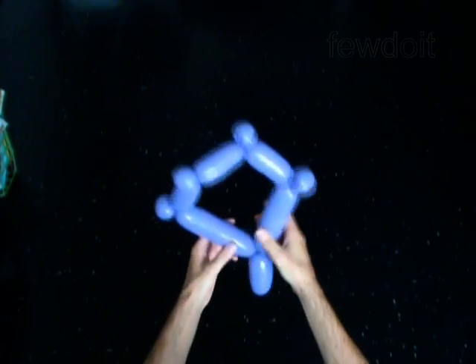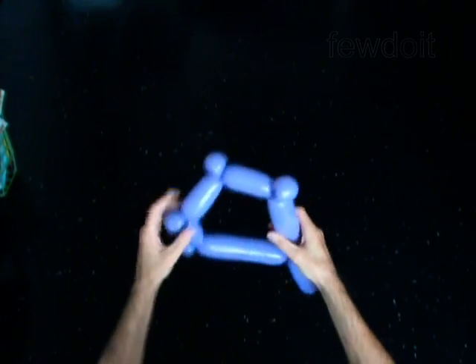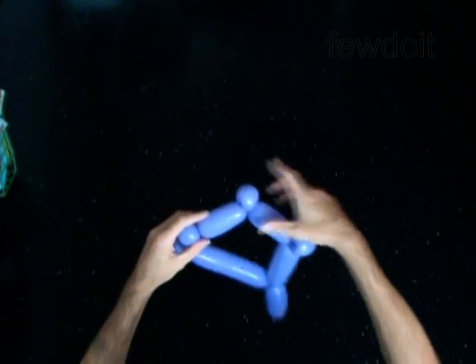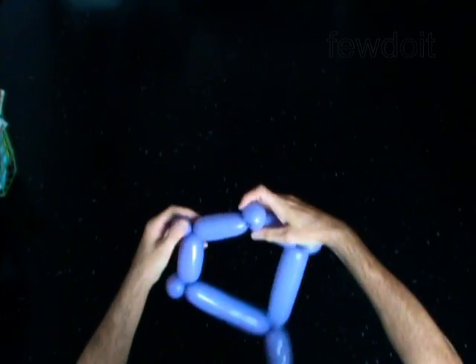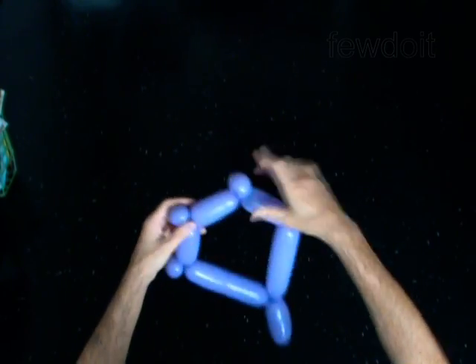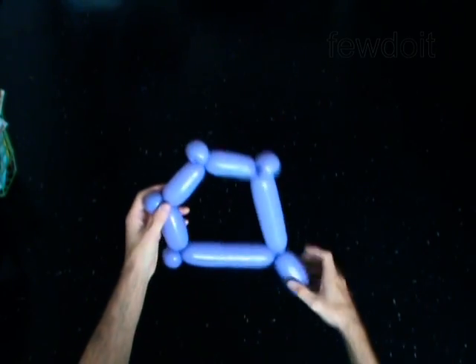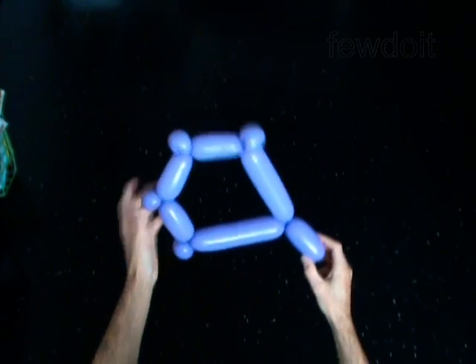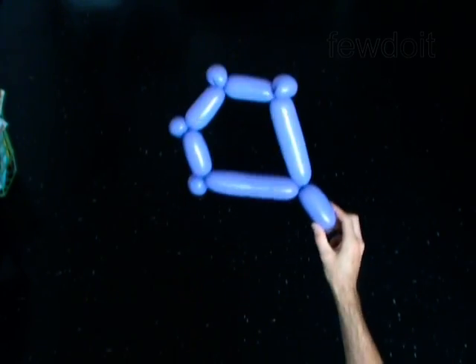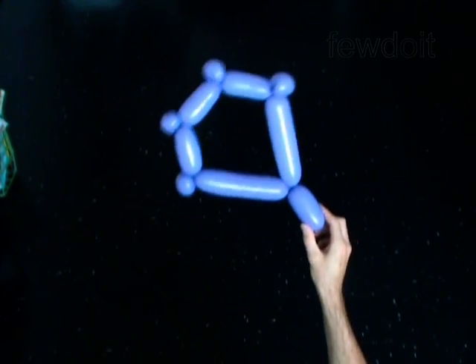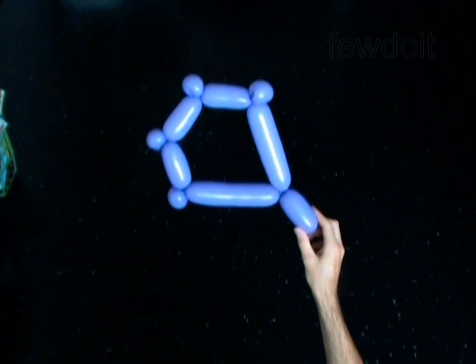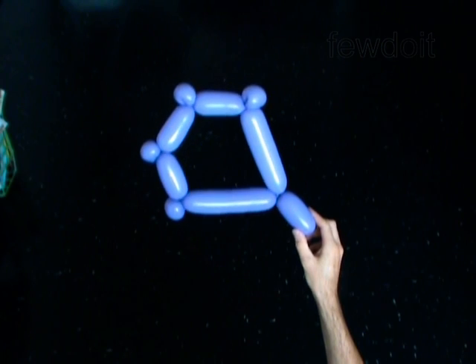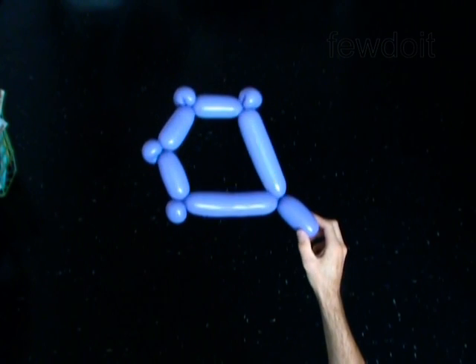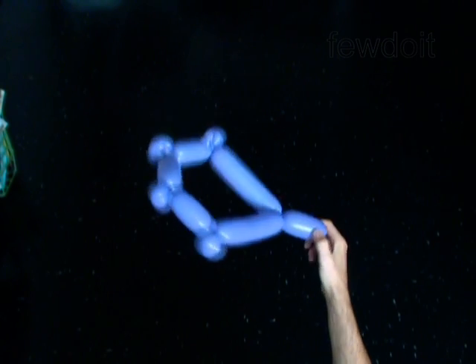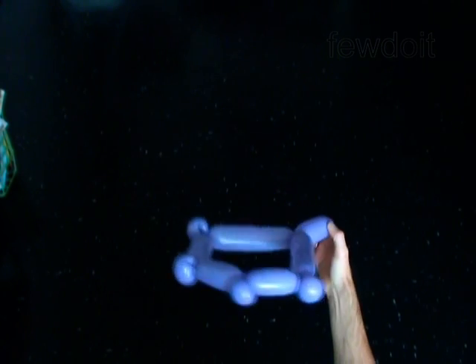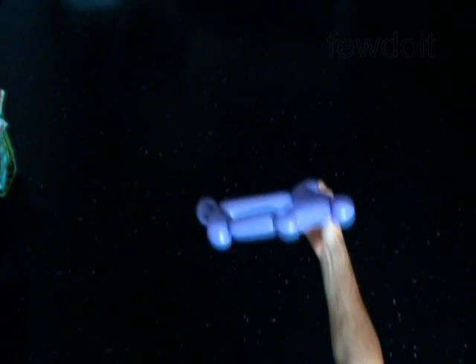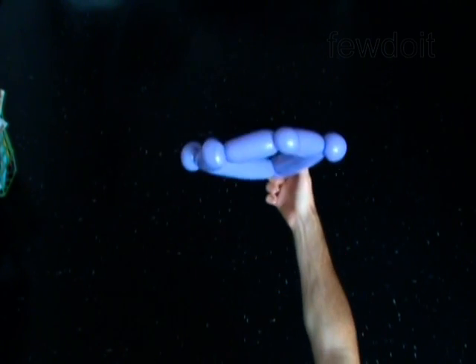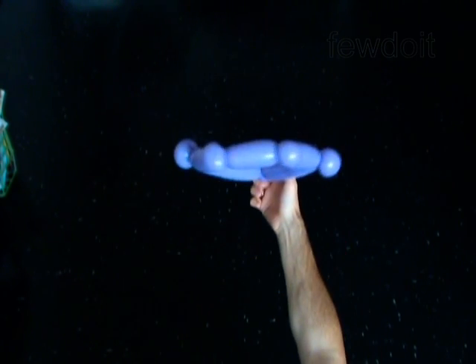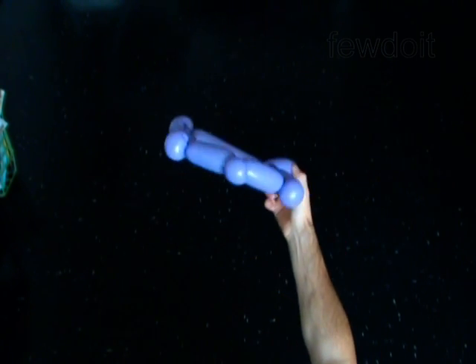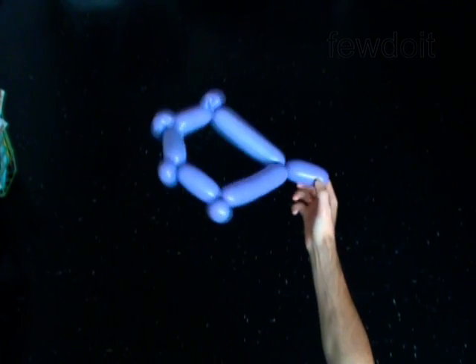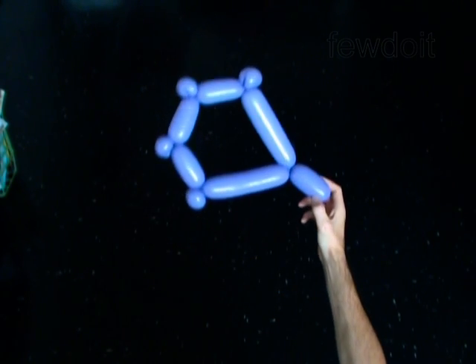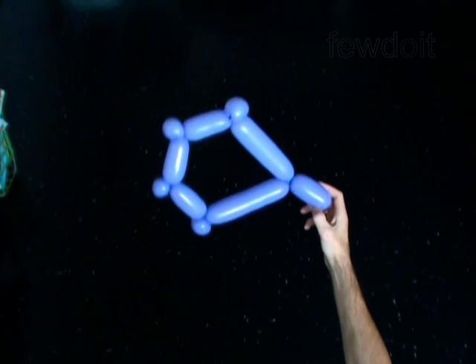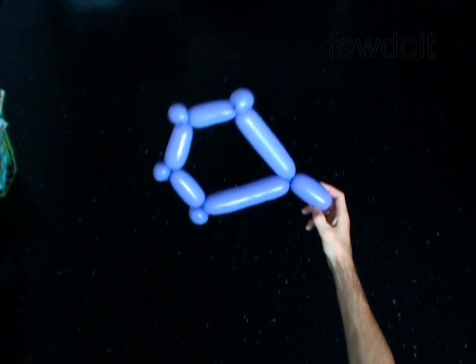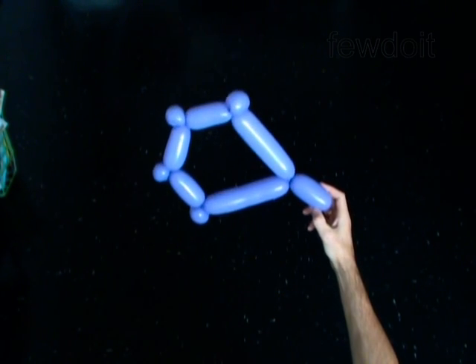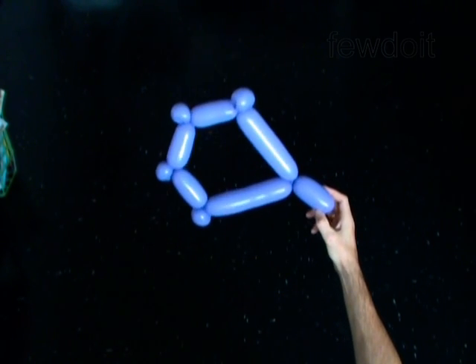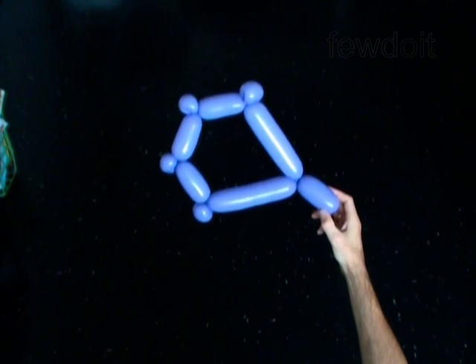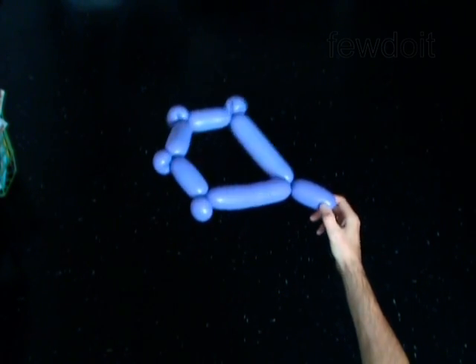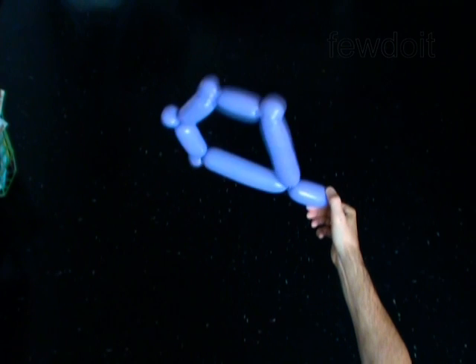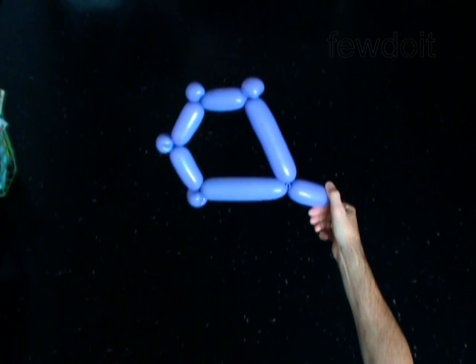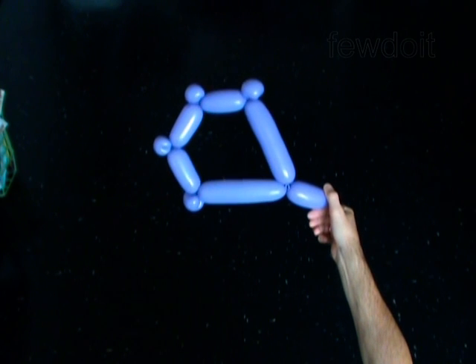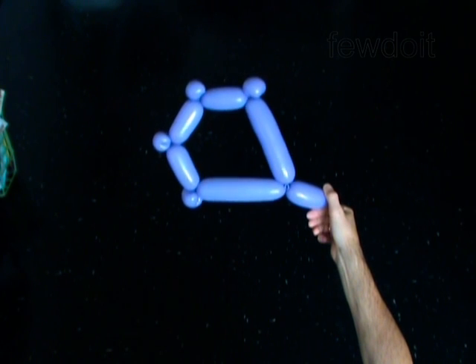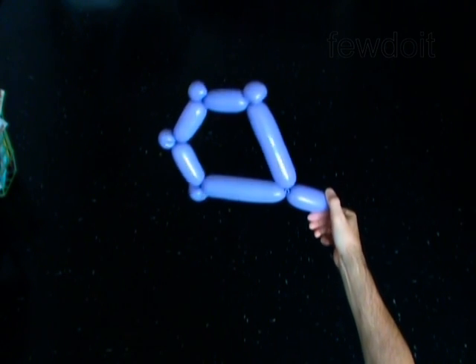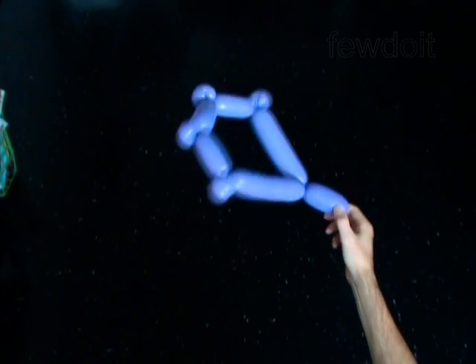Lock both ends of the chain of the last nine bubbles in one lock twist. The rest of the balloon is the tenth bubble. You have made the base of the hat. Put this balloon aside for now.